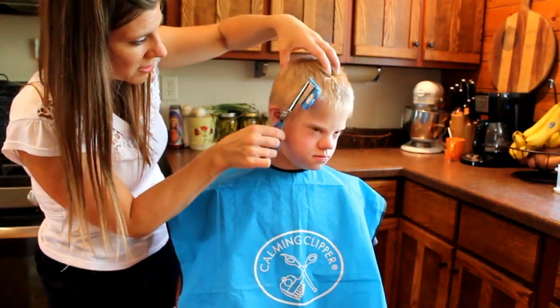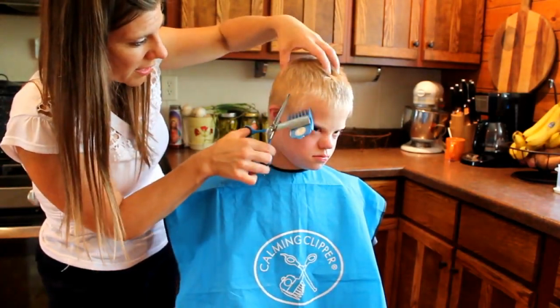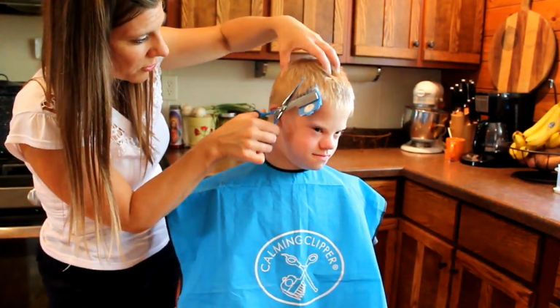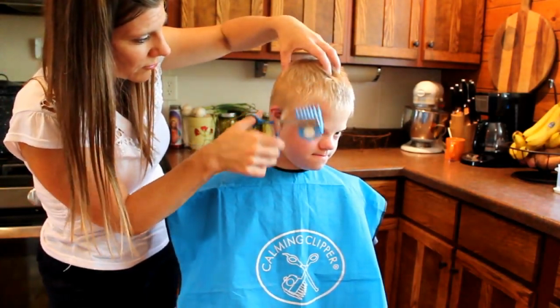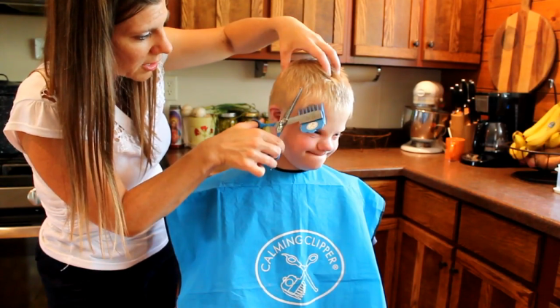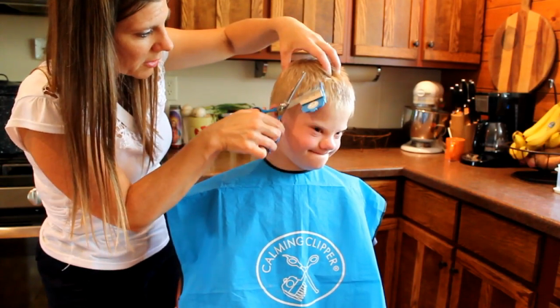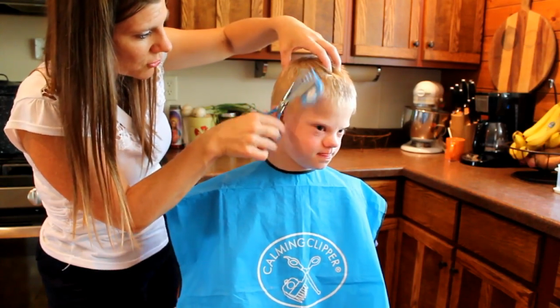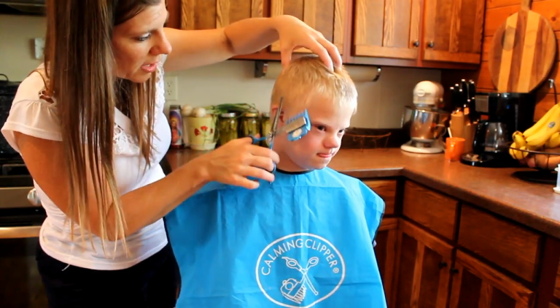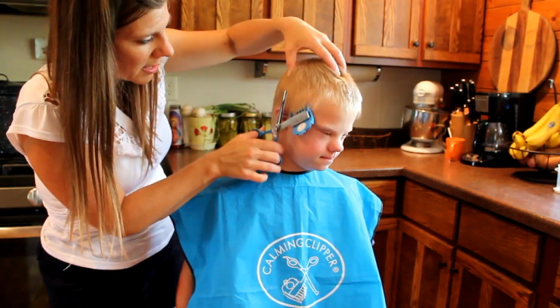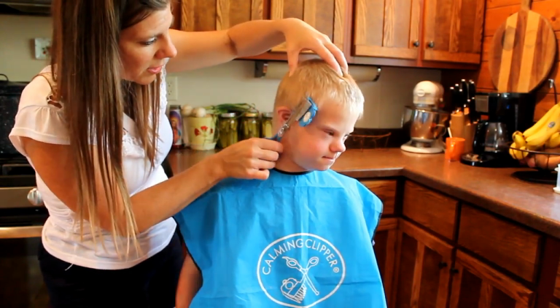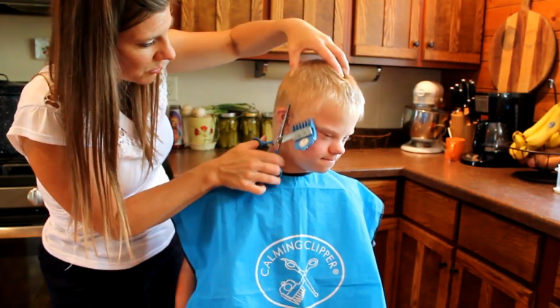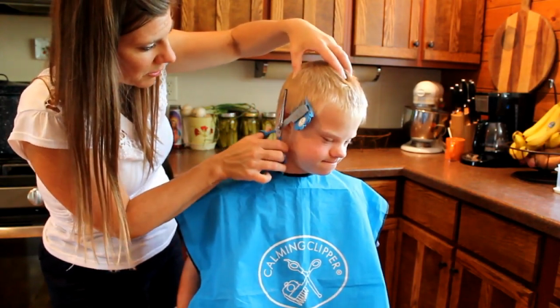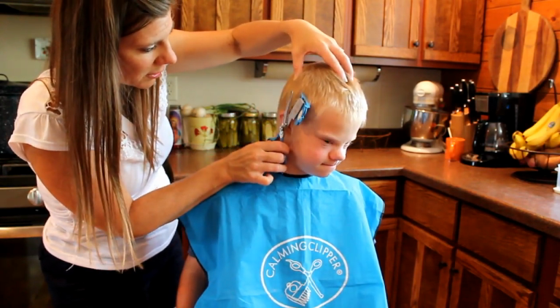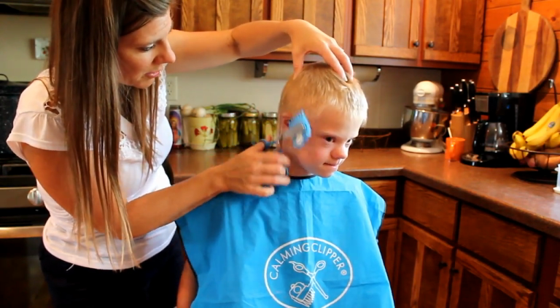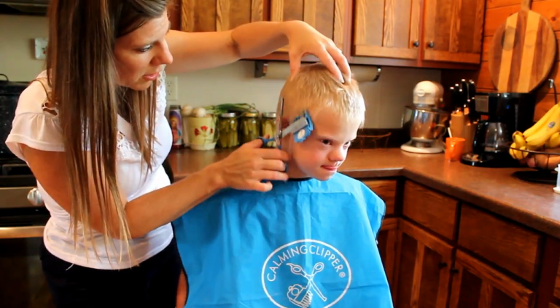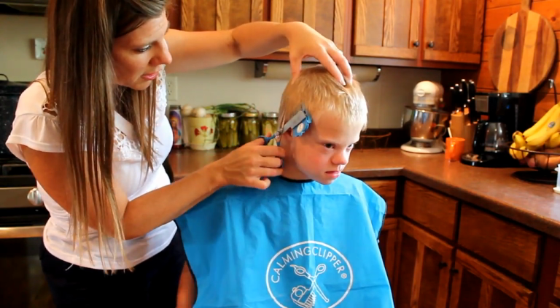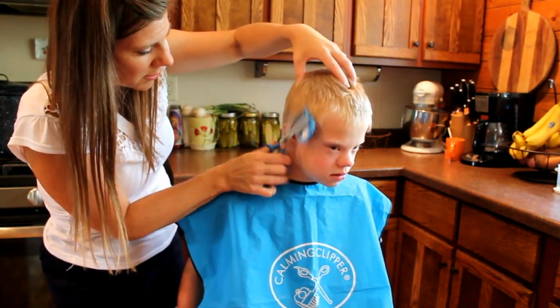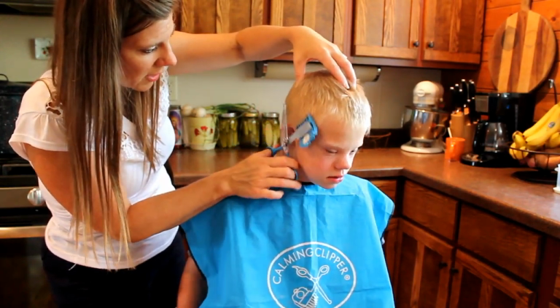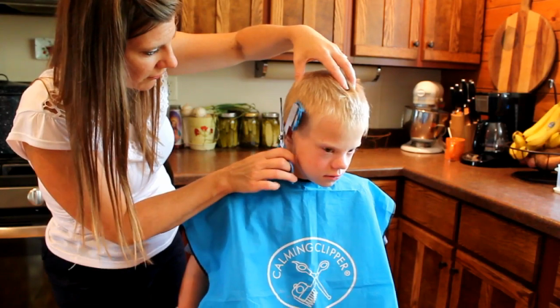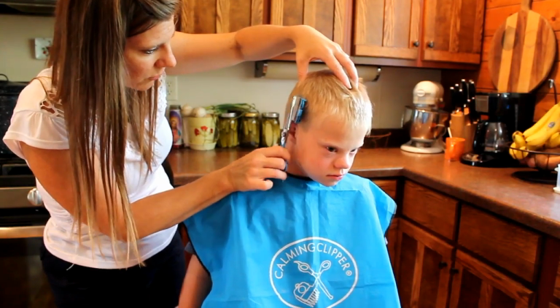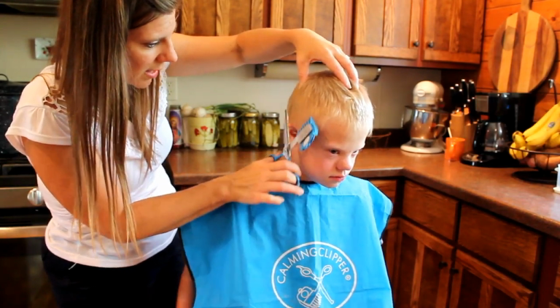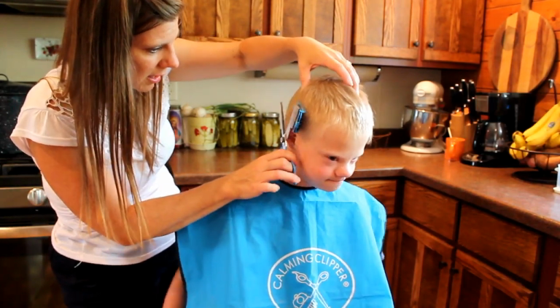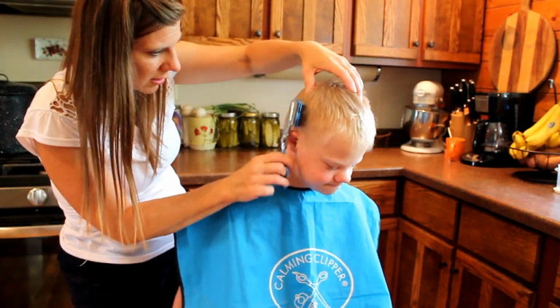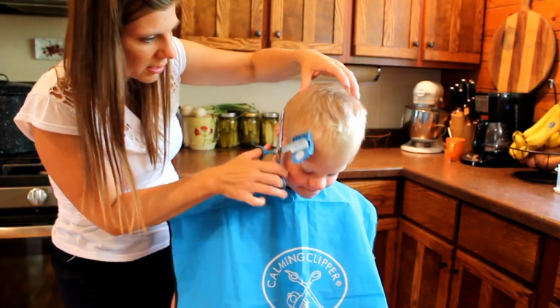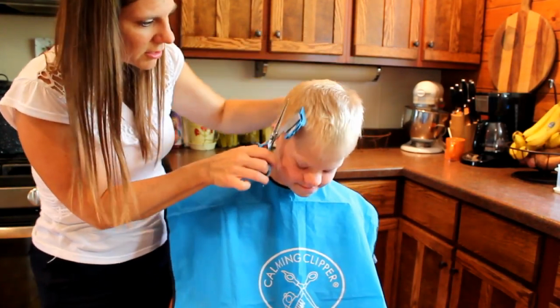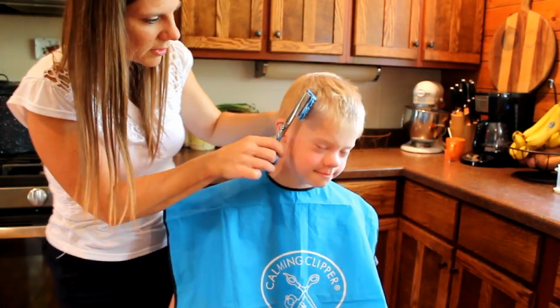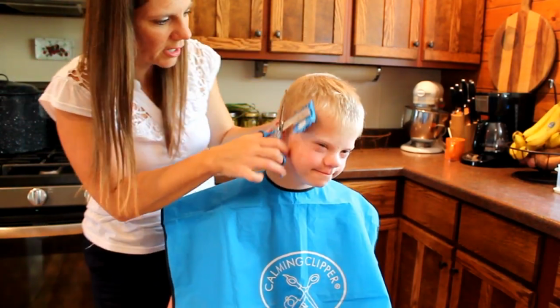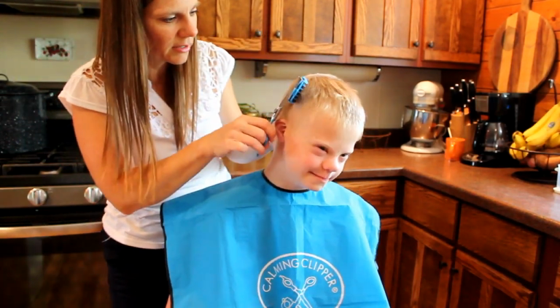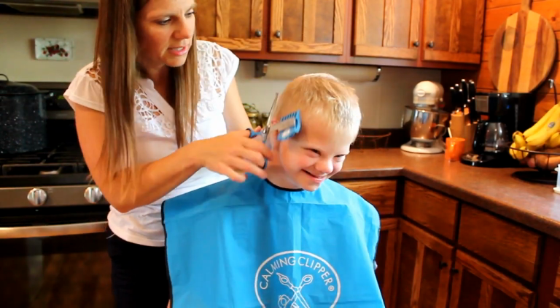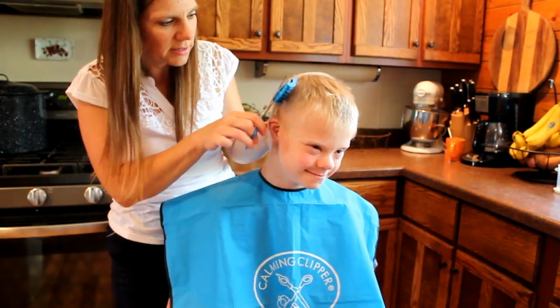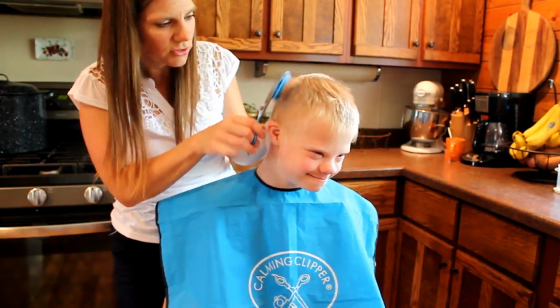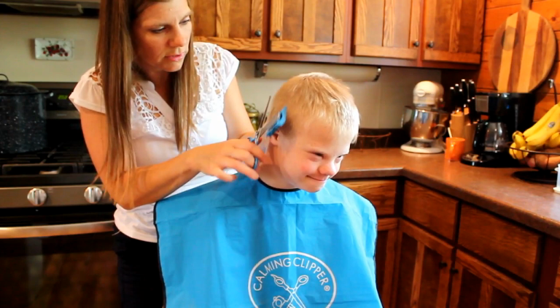I just put on a much shorter guard now and I'm going to try to be a little bit more careful in how I cut, just really trying to cut these sides nice and short.